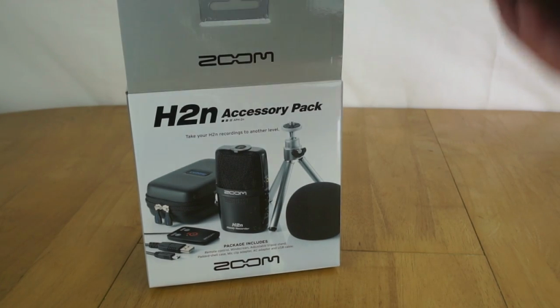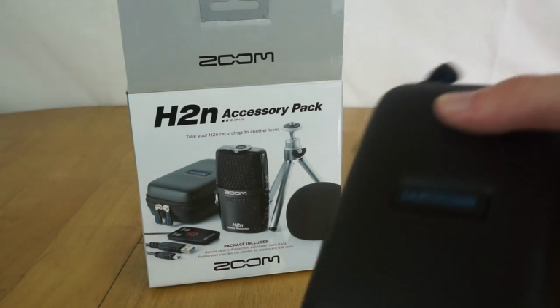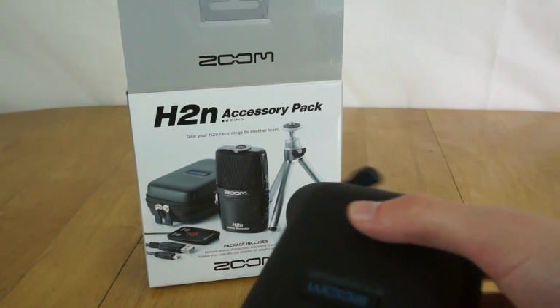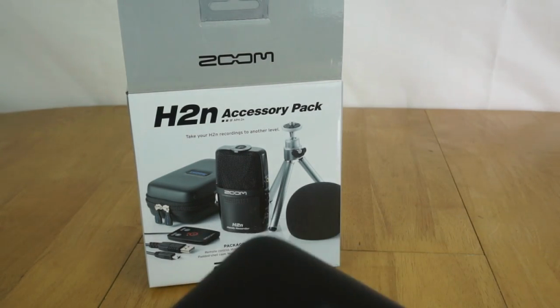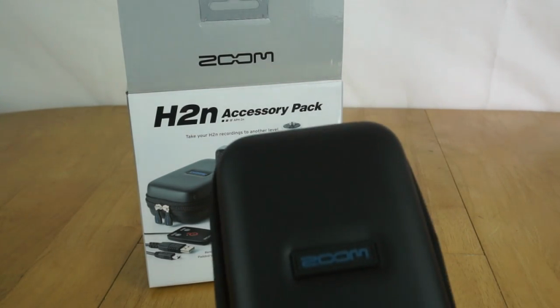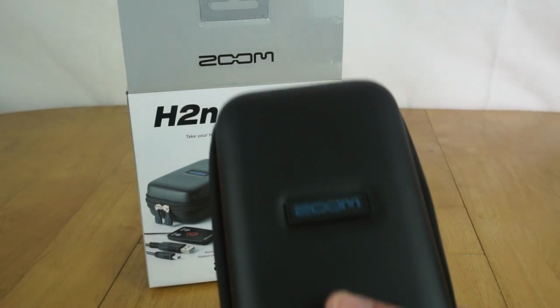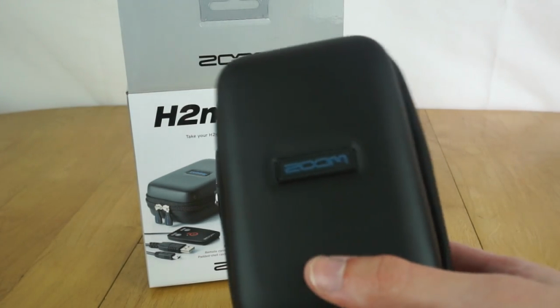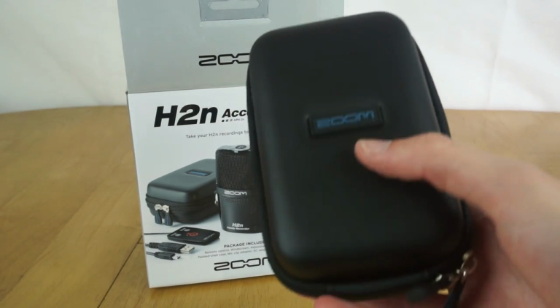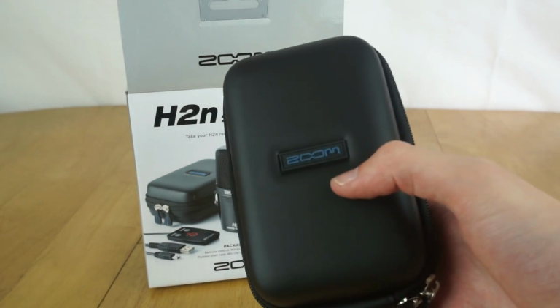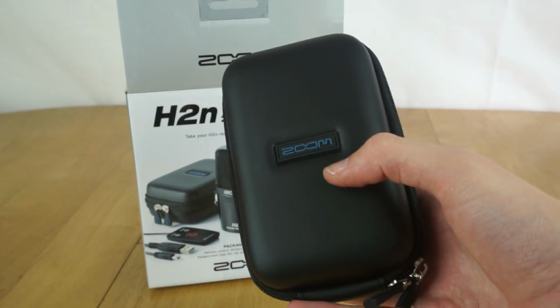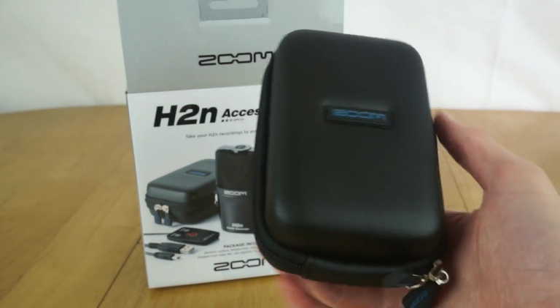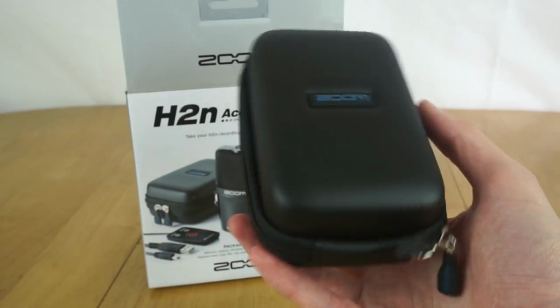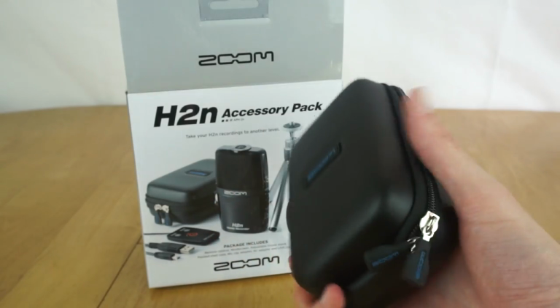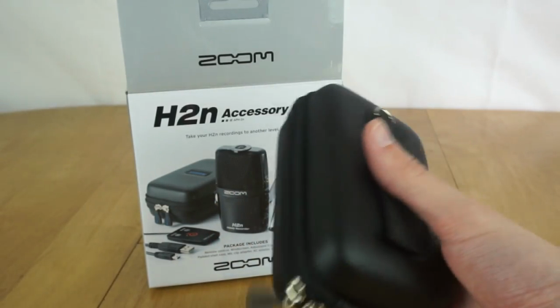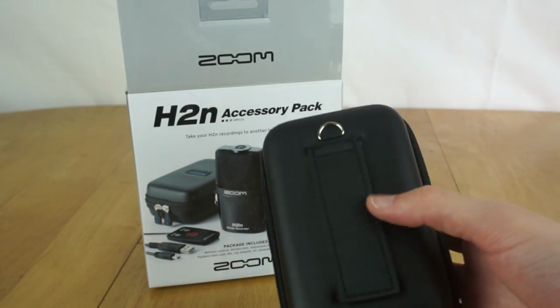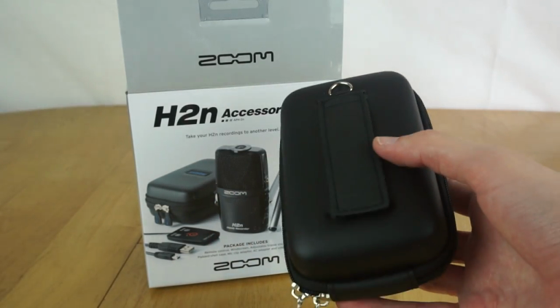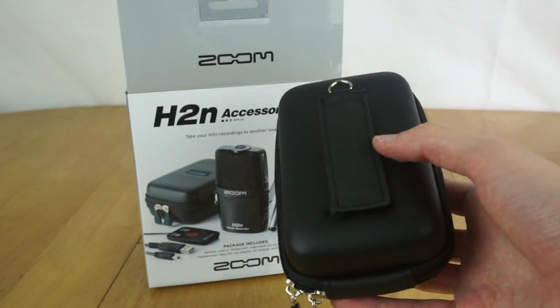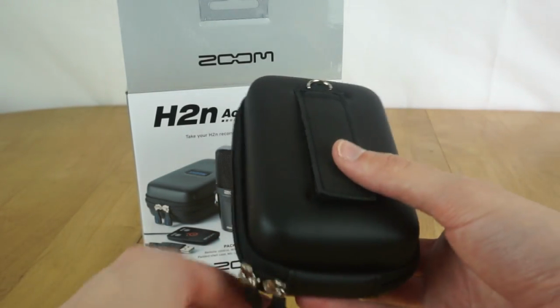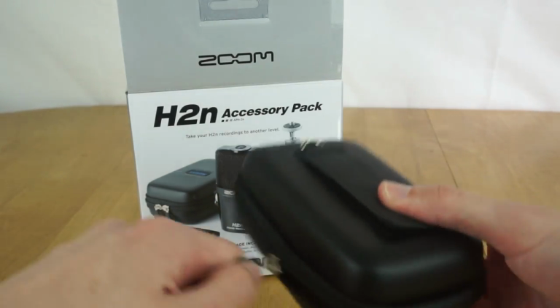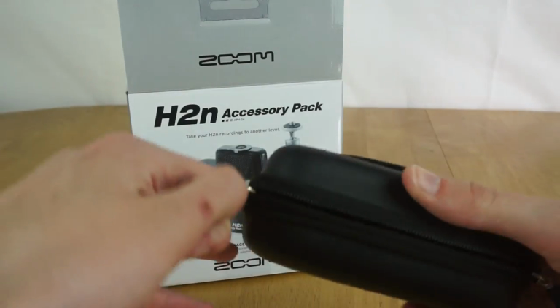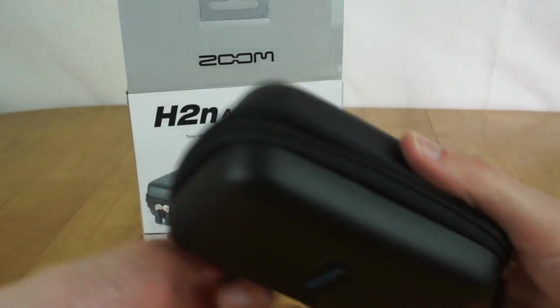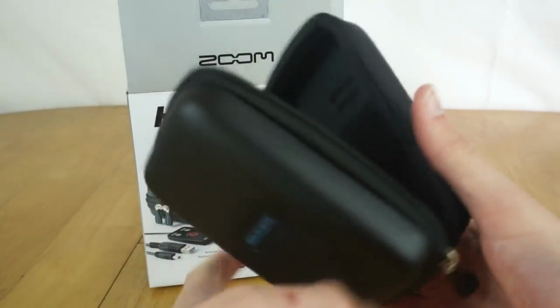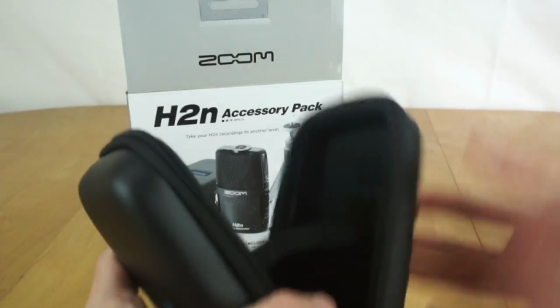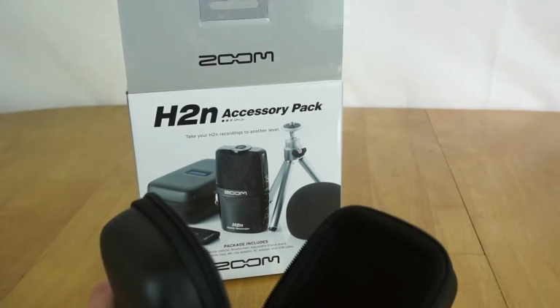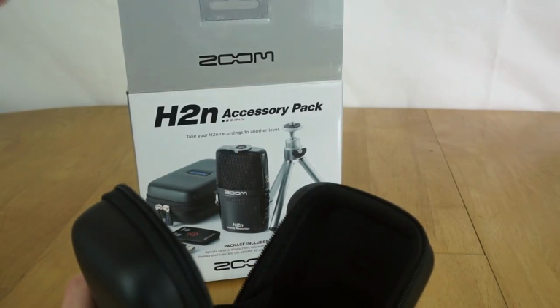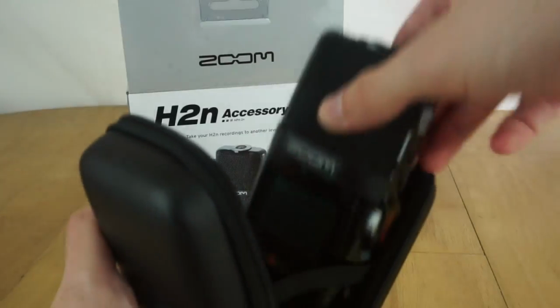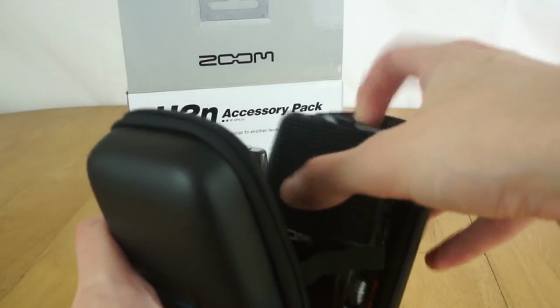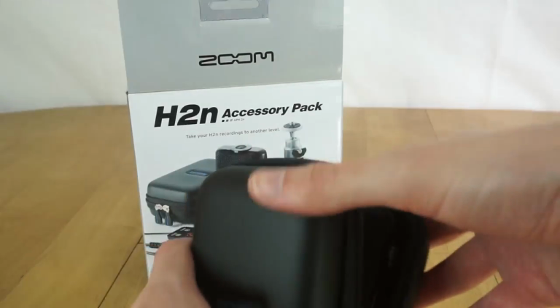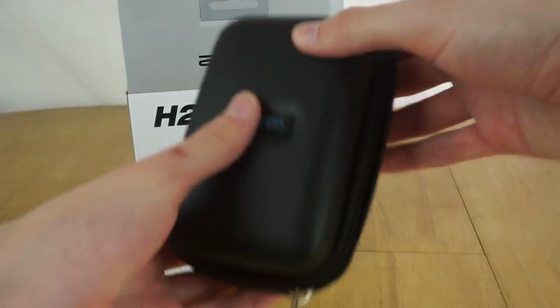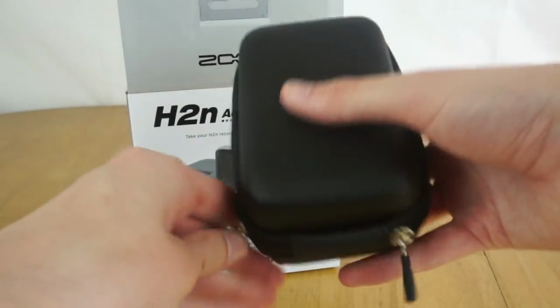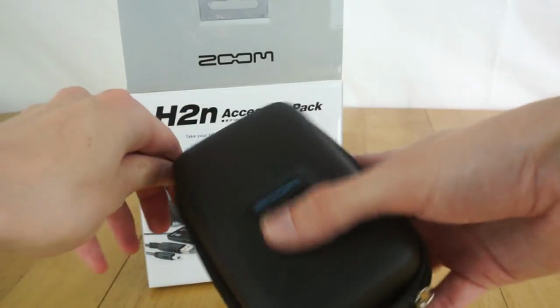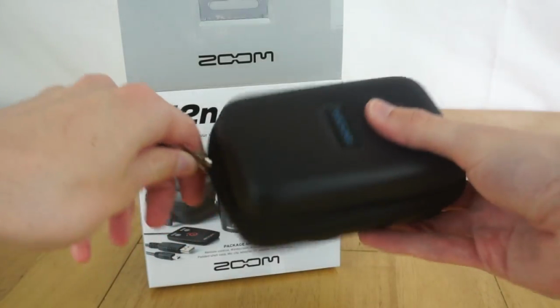The first thing you get in the box is a nice little case for the recorder. It's fairly reasonable quality - plastic on the outside with a zip around the outside - and it holds the recorder fairly well. It's also got a belt loop on the back if you need to carry it. It's pretty neat to fit the recorder in - a good way to protect it when carrying it around.